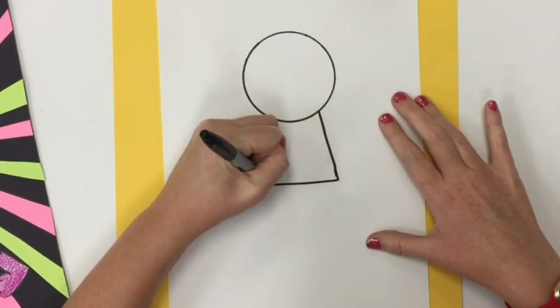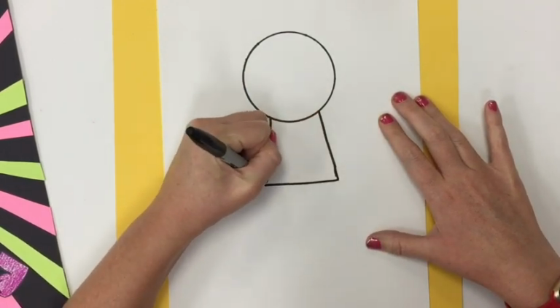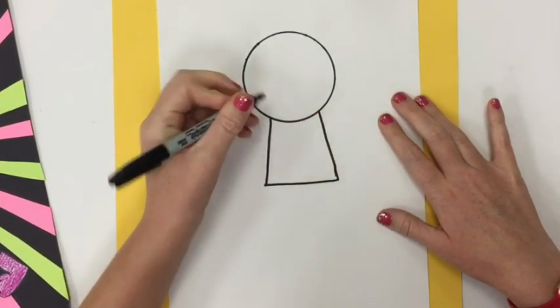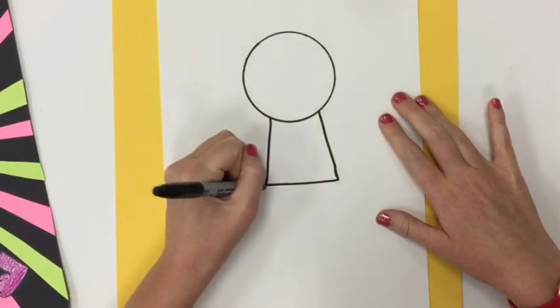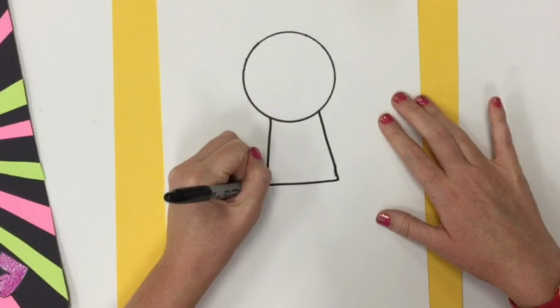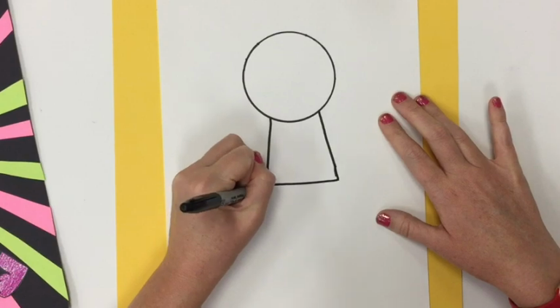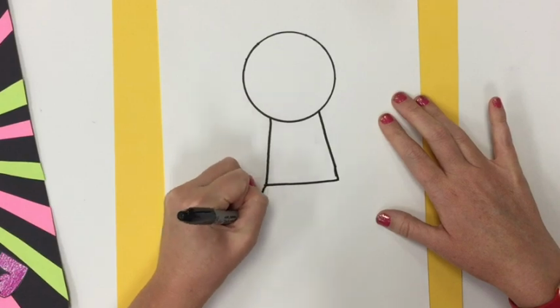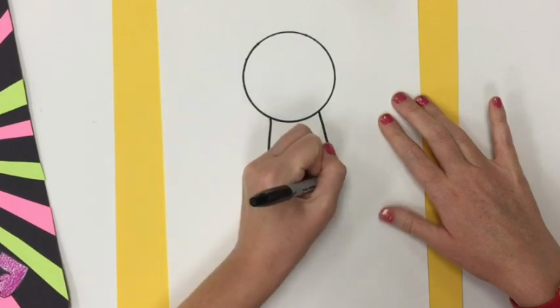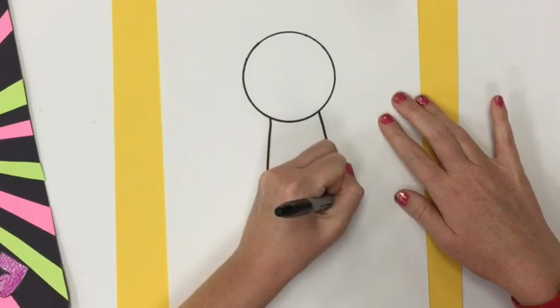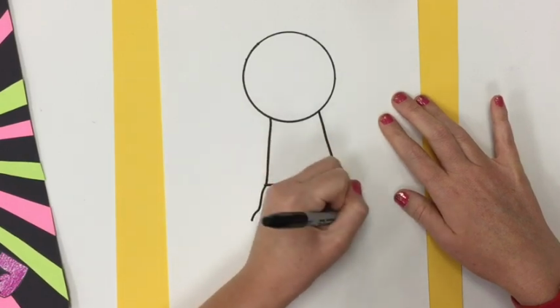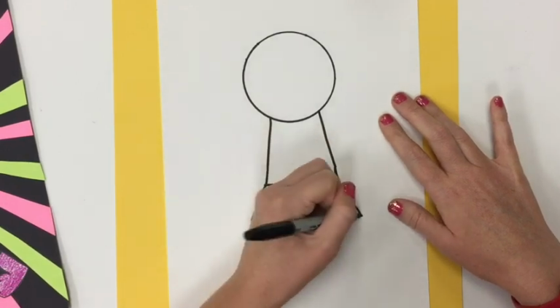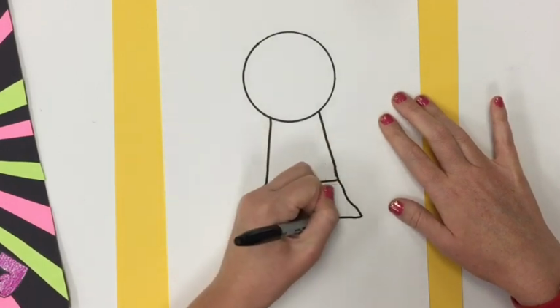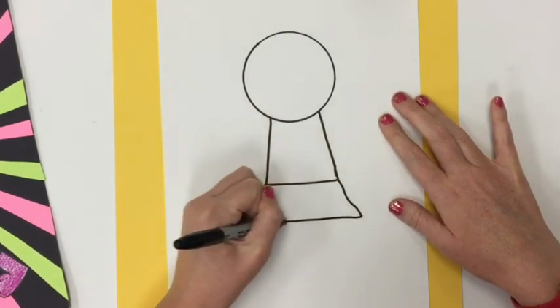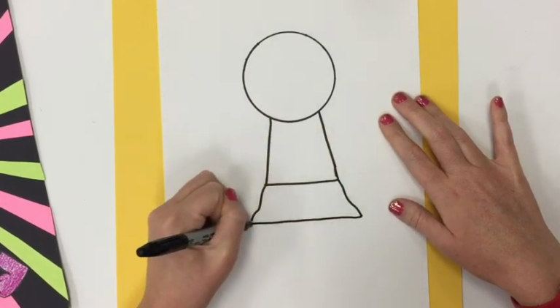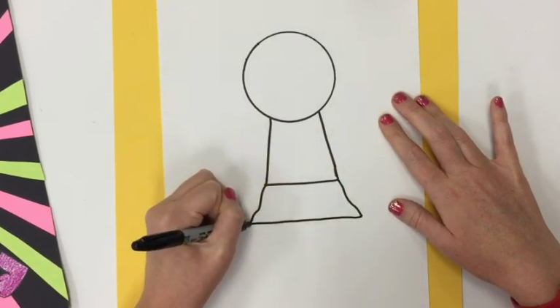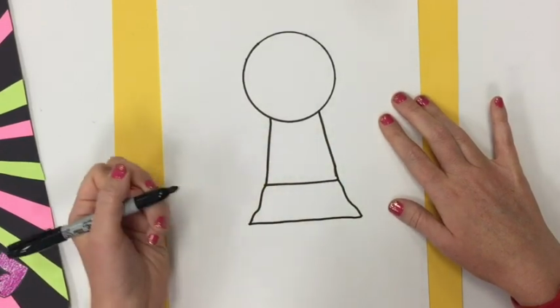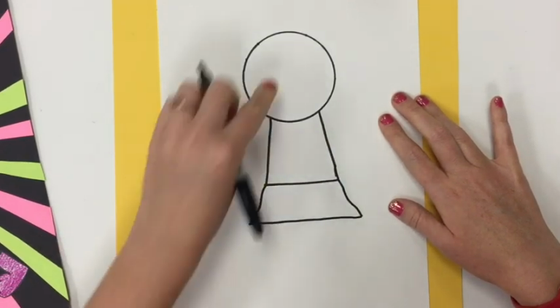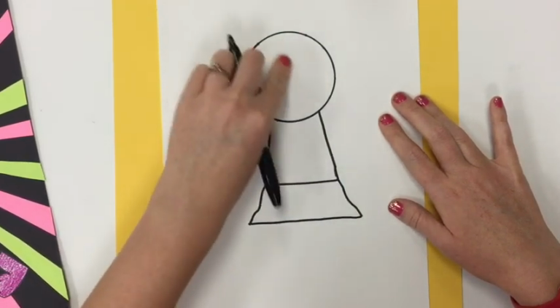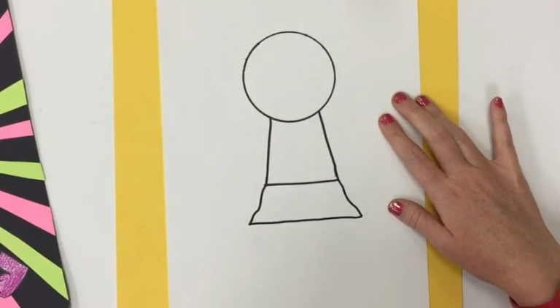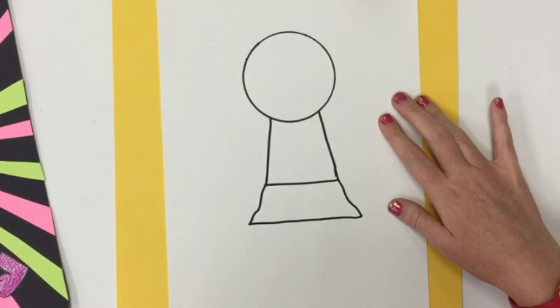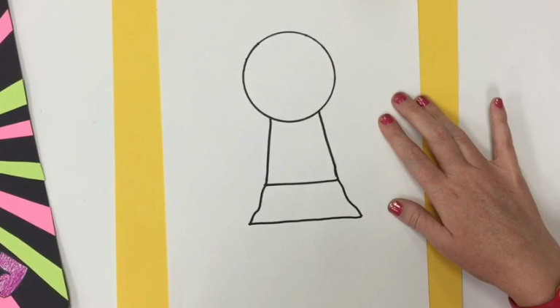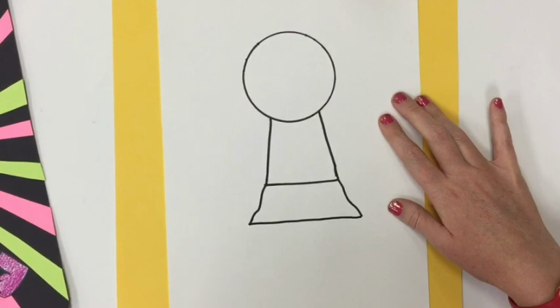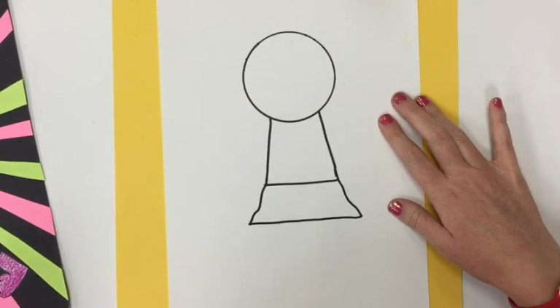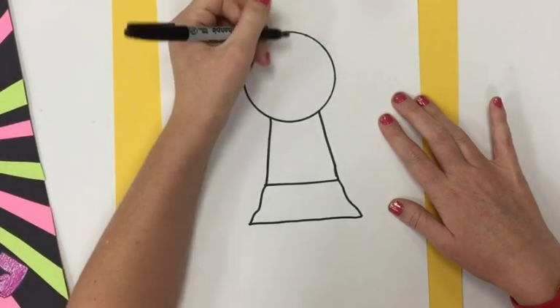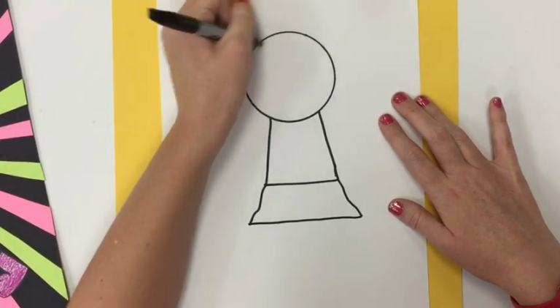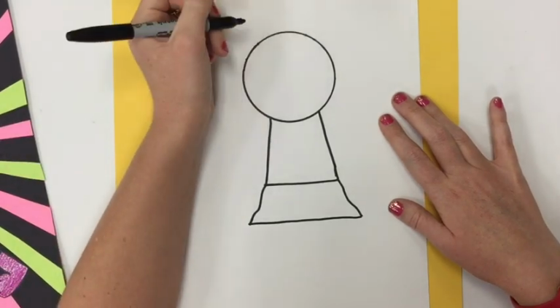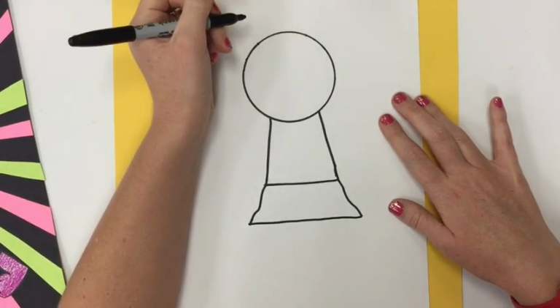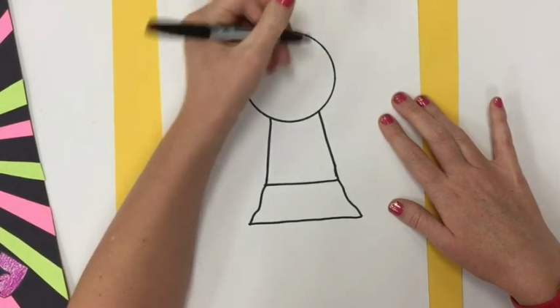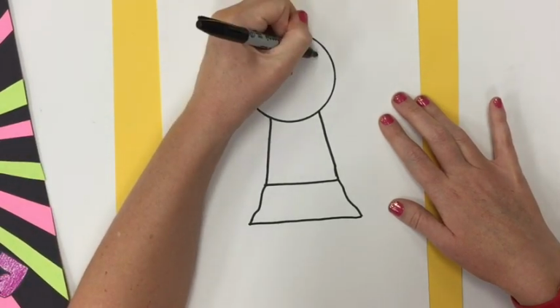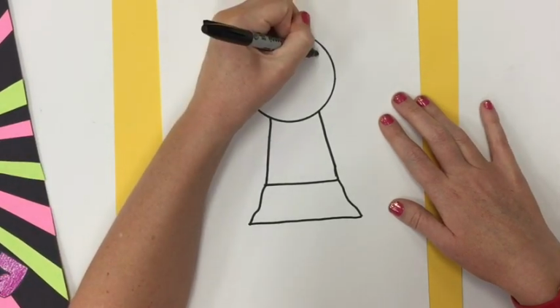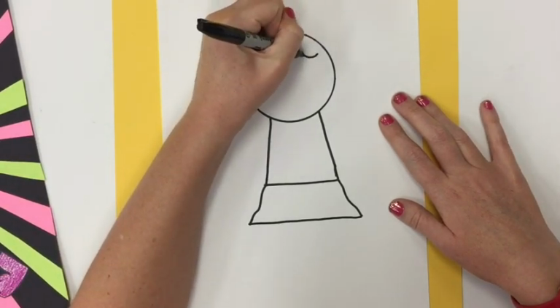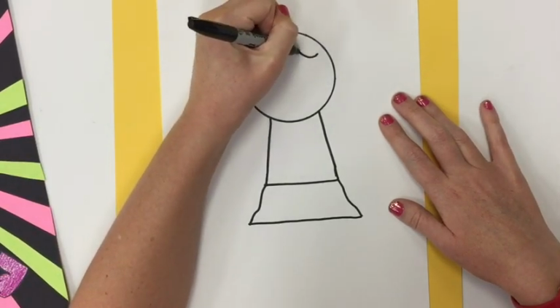I'm going to draw a trapezoid shape. Now I'm making mine look like a girl, so I'm going to put a skirt. If you want your superhero to have pants on instead, that is fine.